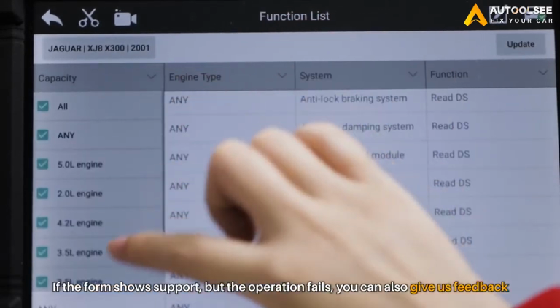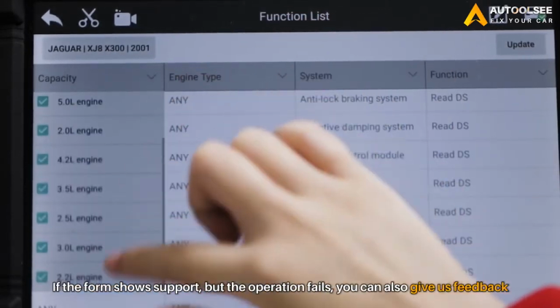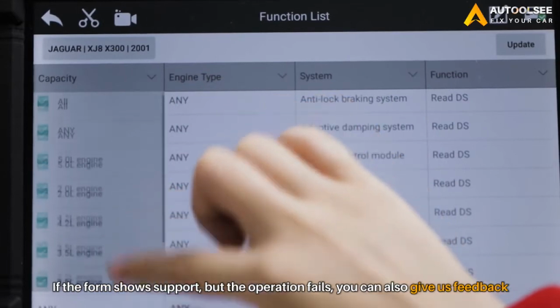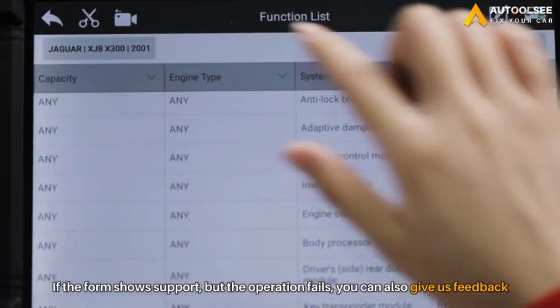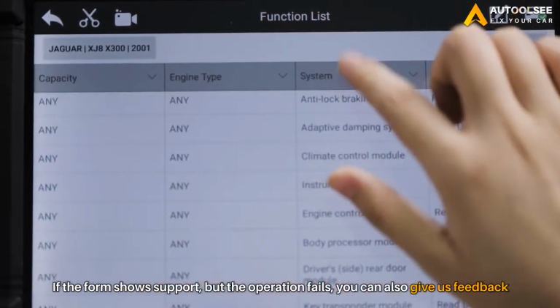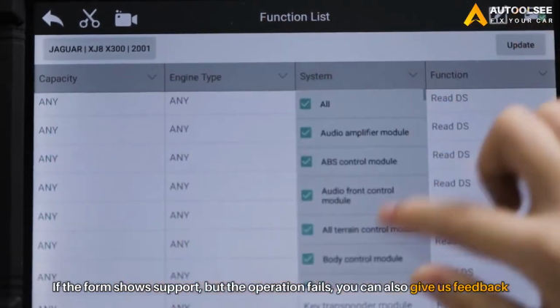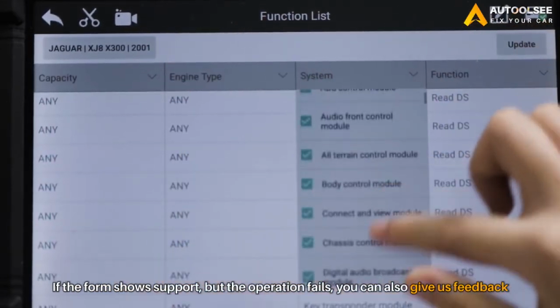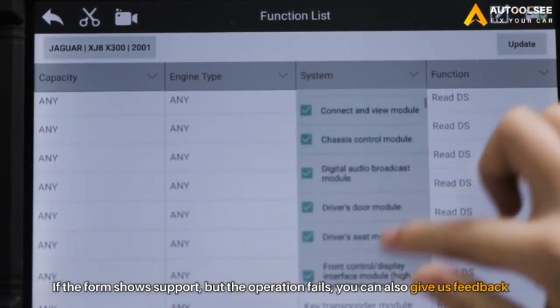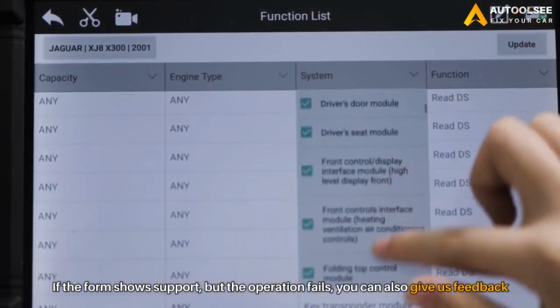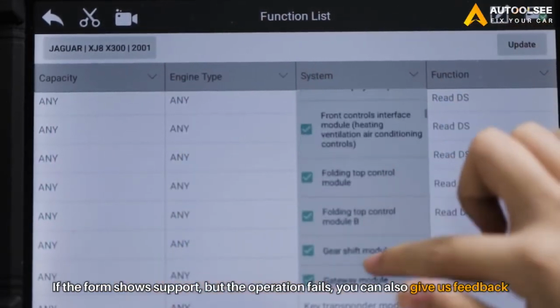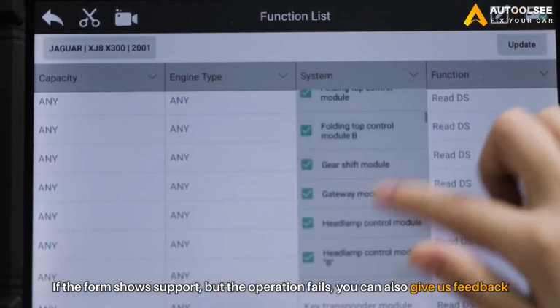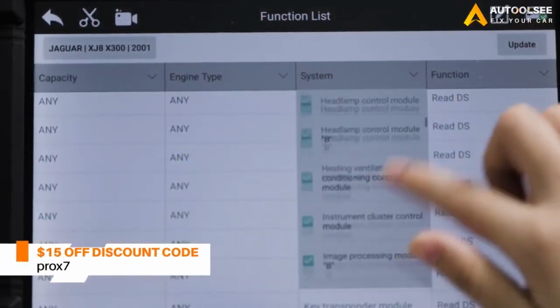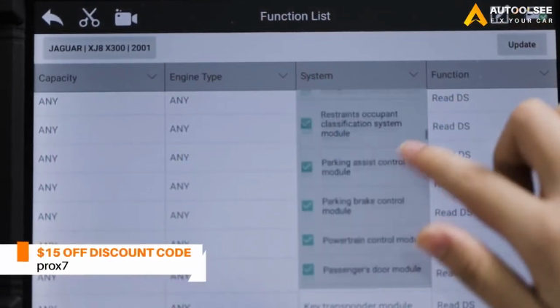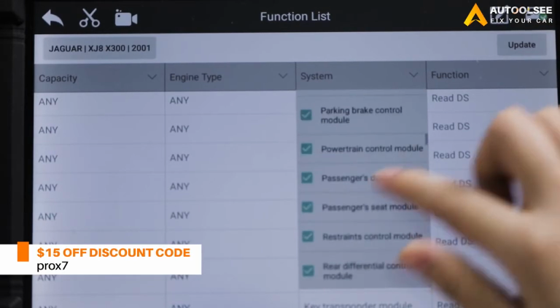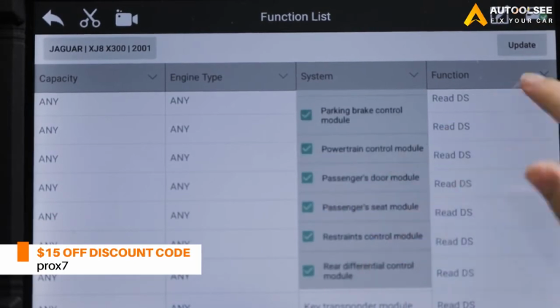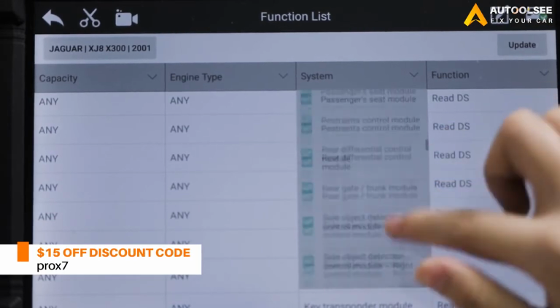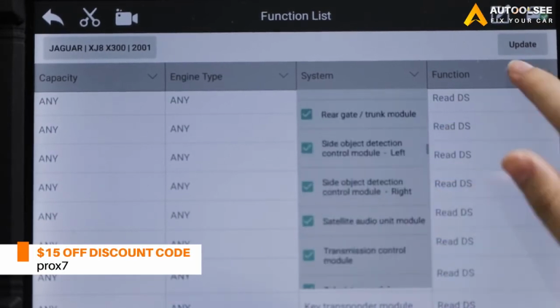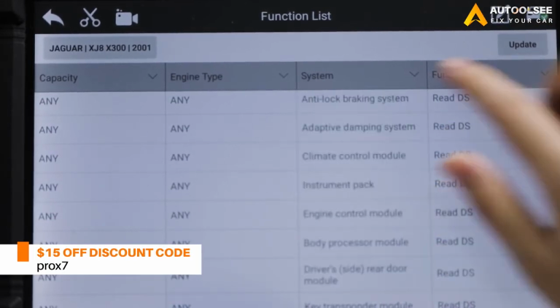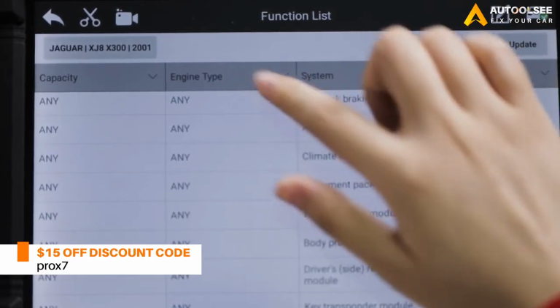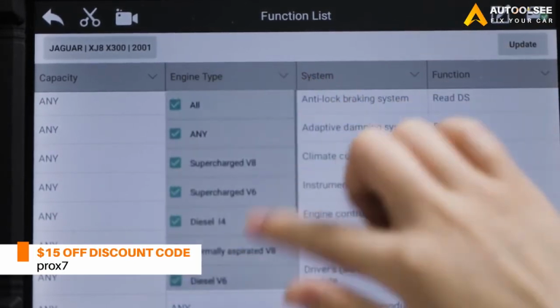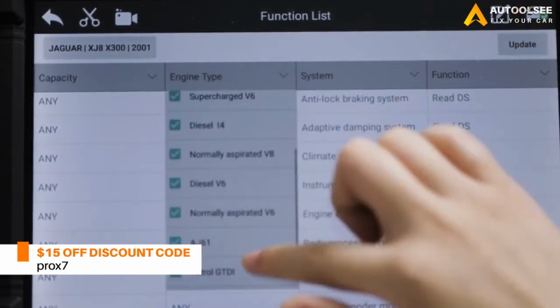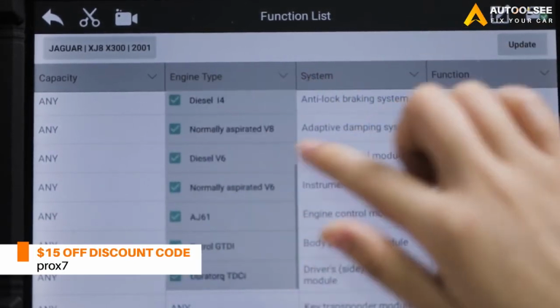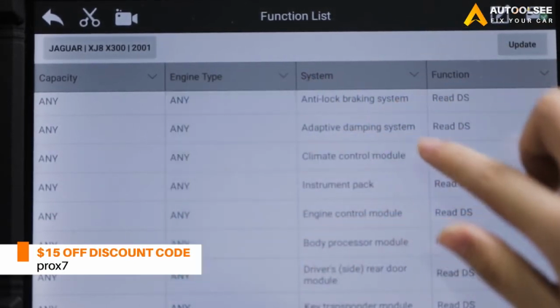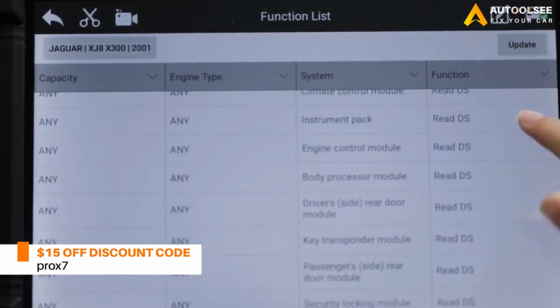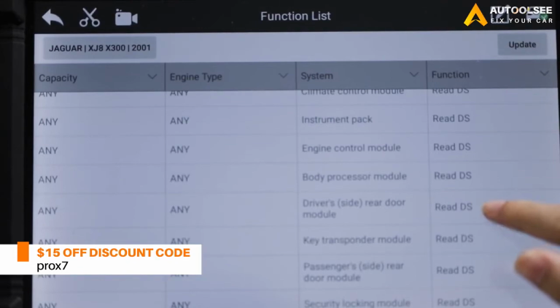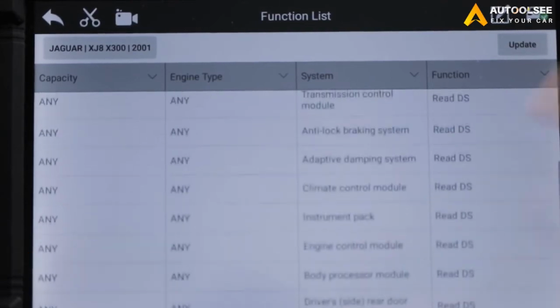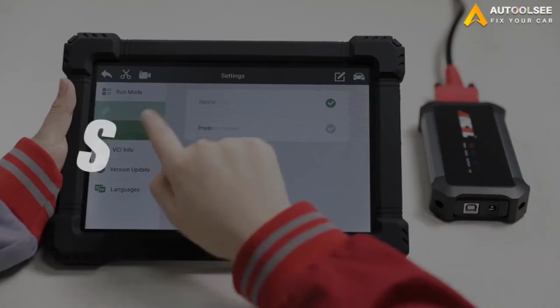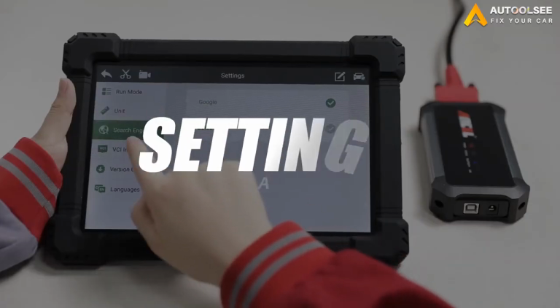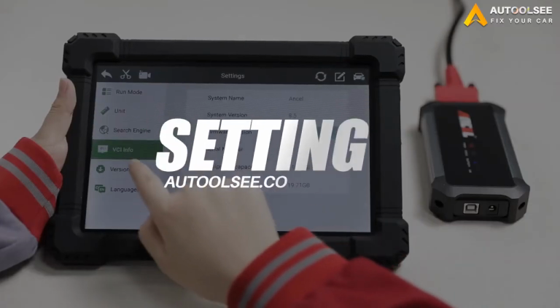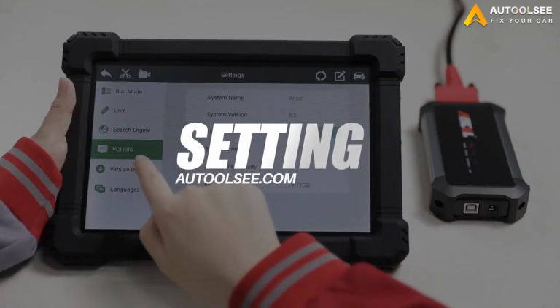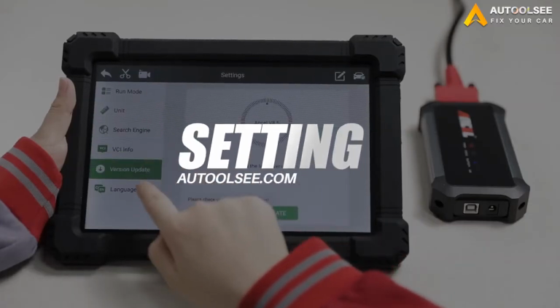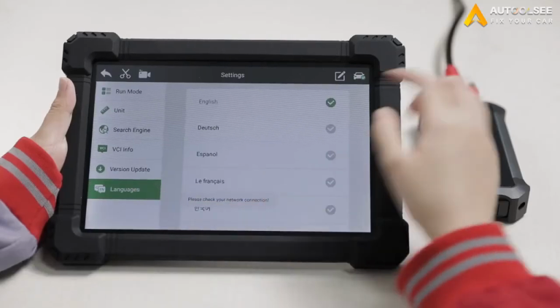If the form shows support but the operation fails, you can also give us feedback. As a scanner with so many functions, its price is very economical. You can buy it directly by clicking on the link at the bottom of the video, and don't forget to use the discount code.